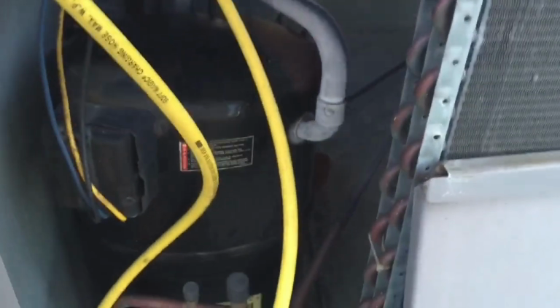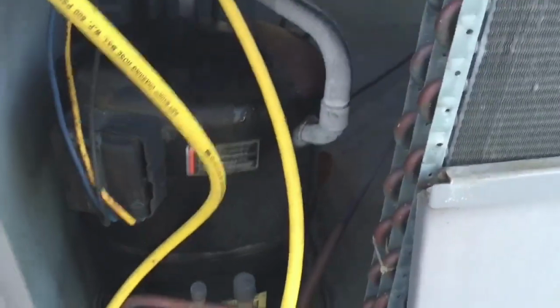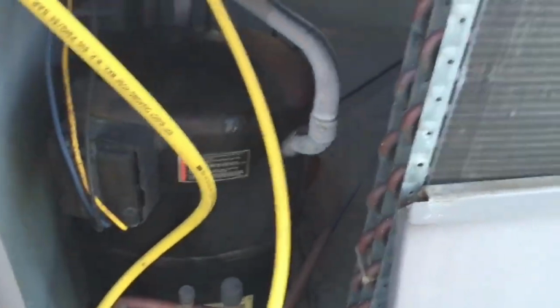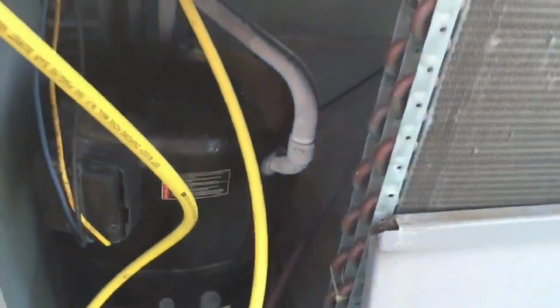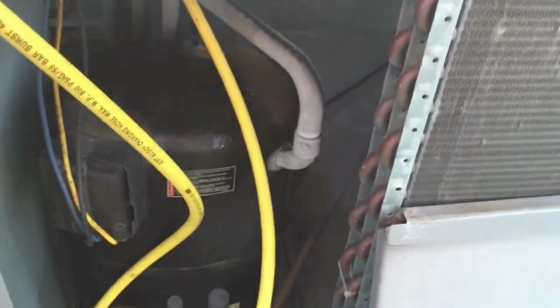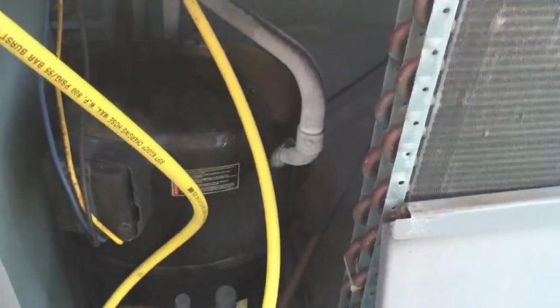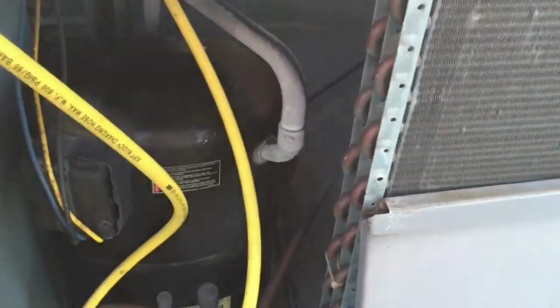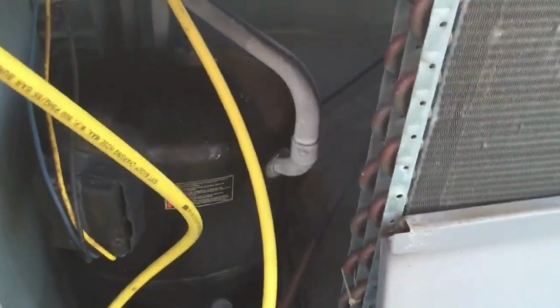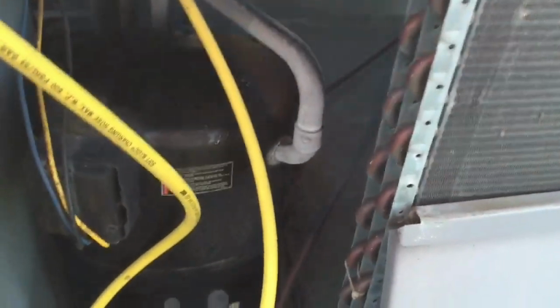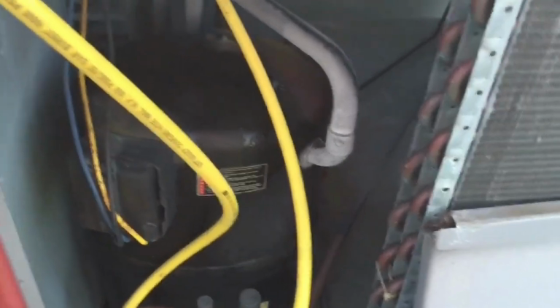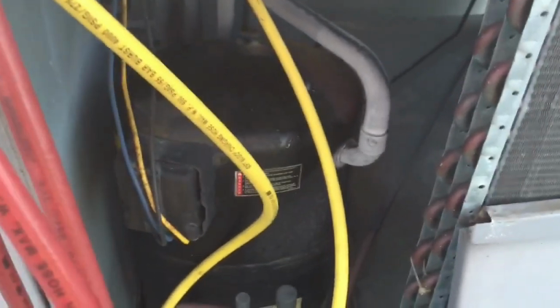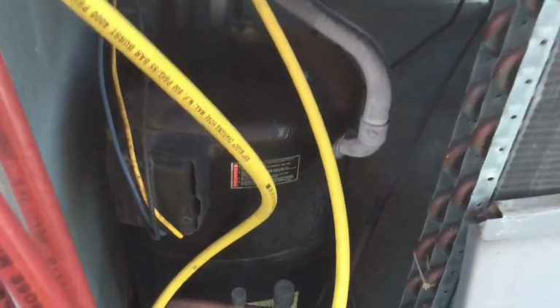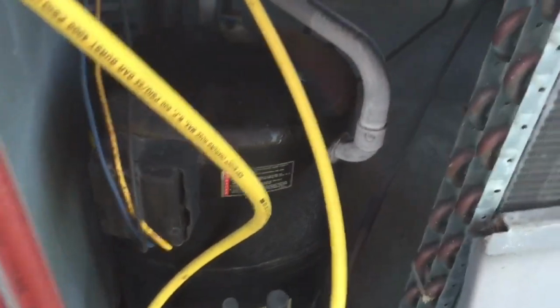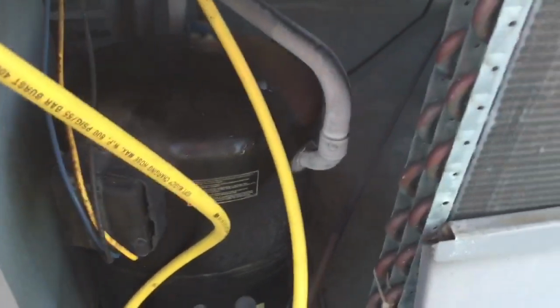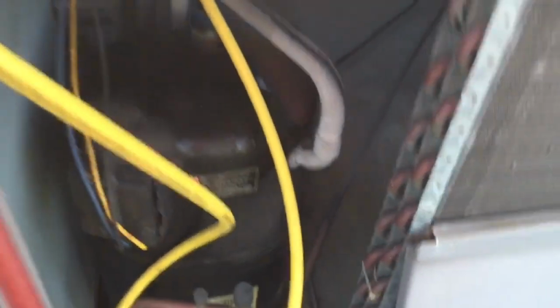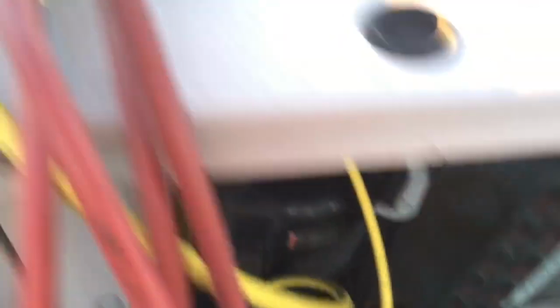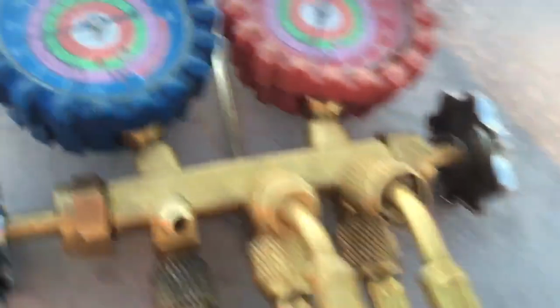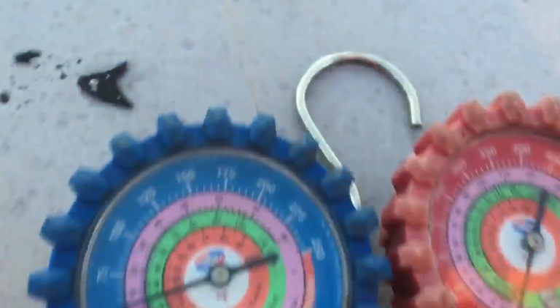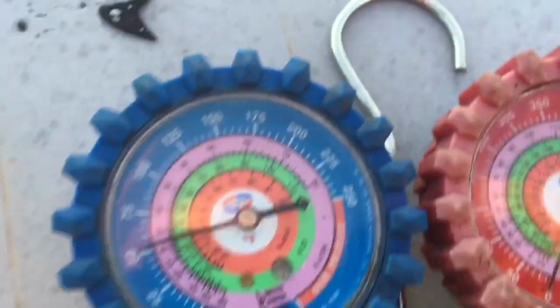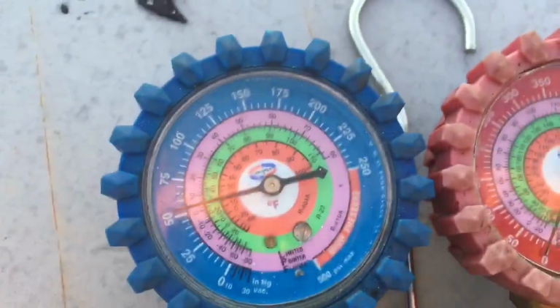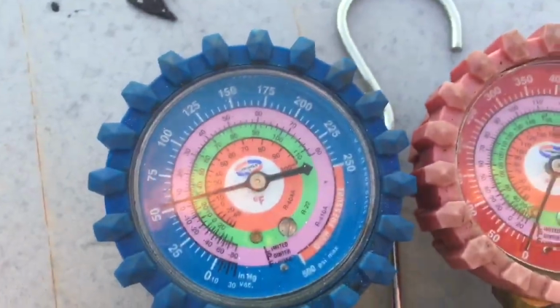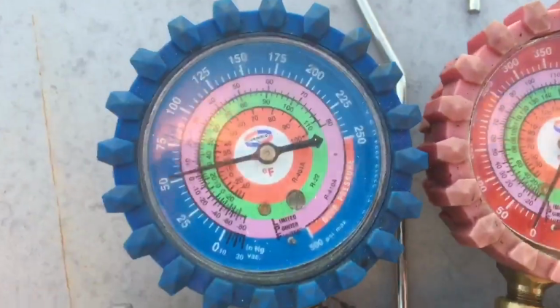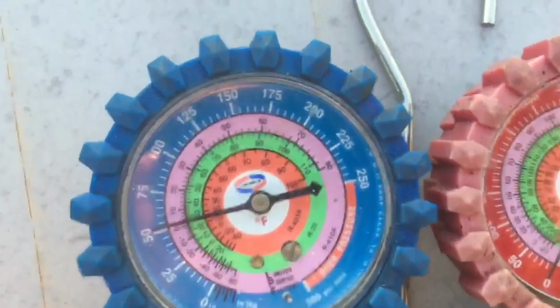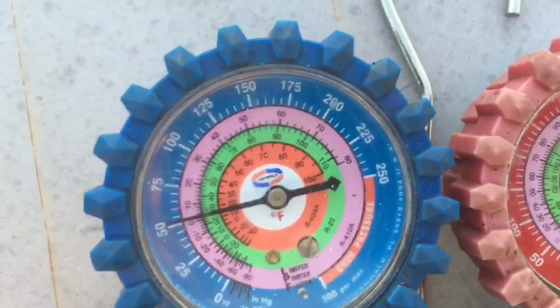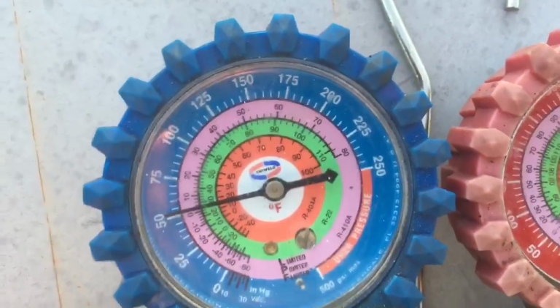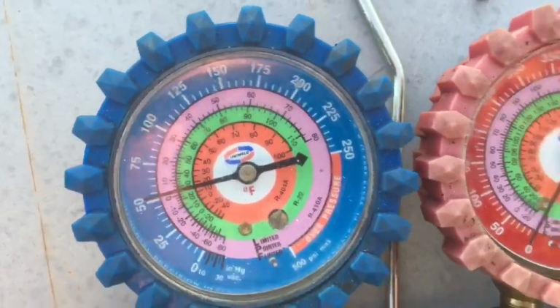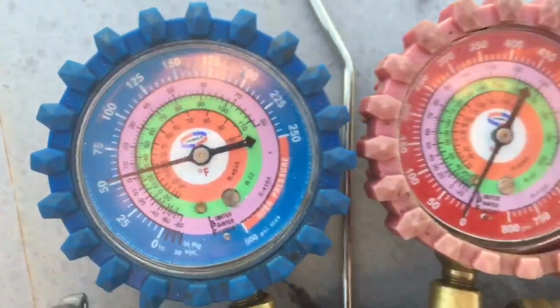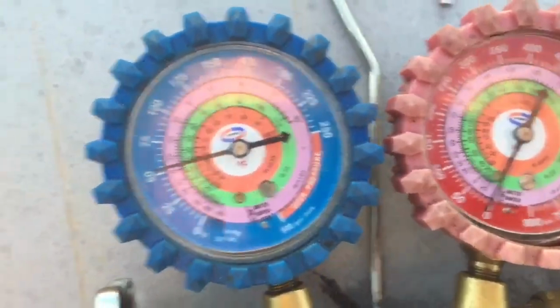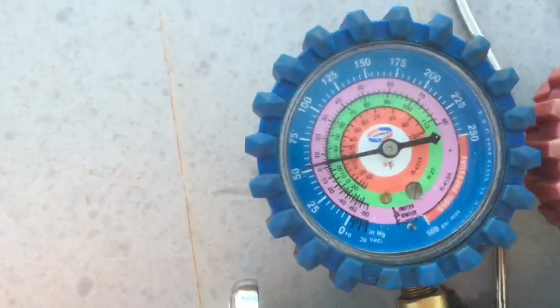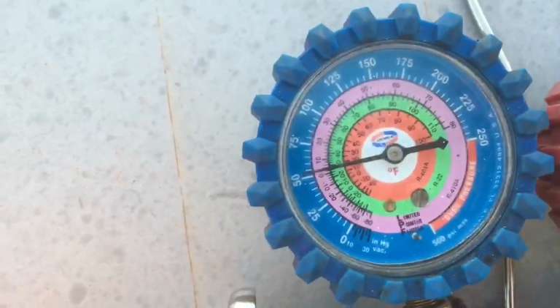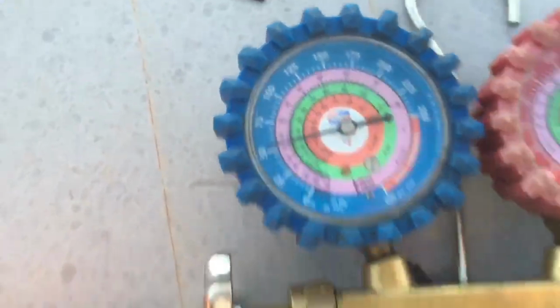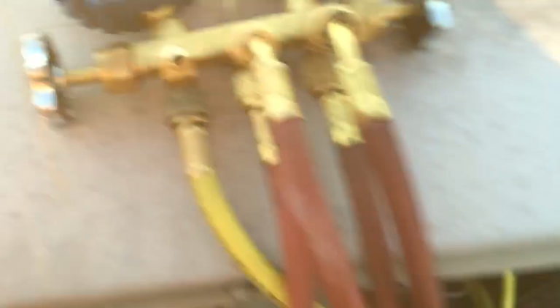This is a replaced pressure, this is a replaced motor. Look at my pressure — 50 on the low side. Something ain't right, you know that's a fact.